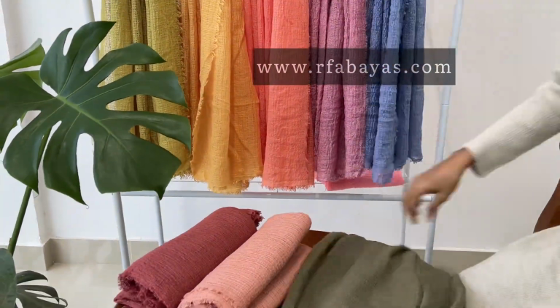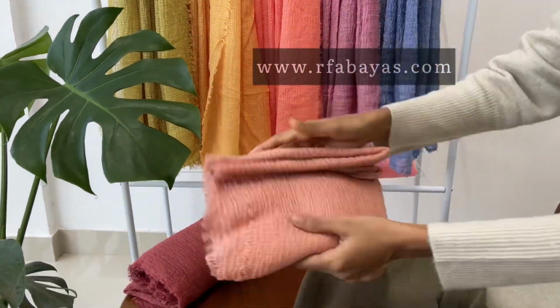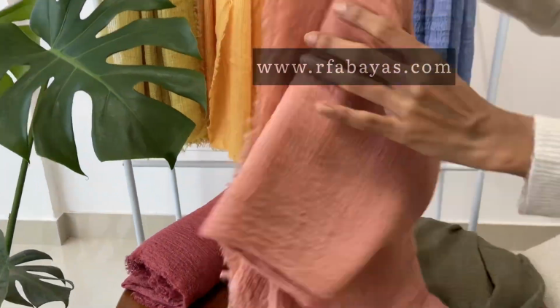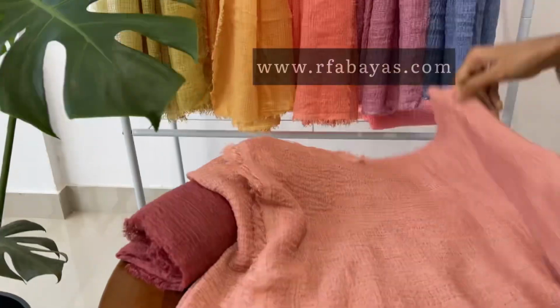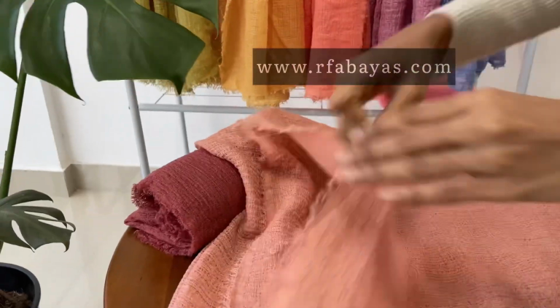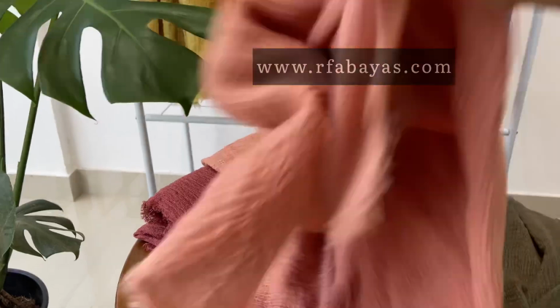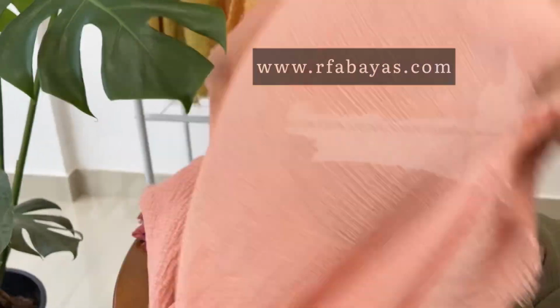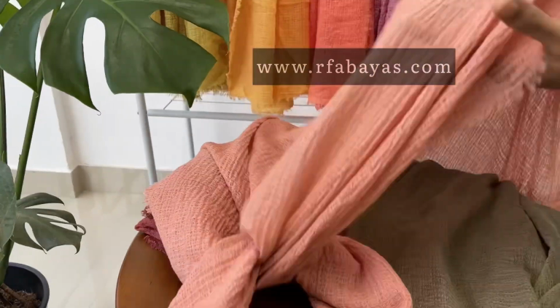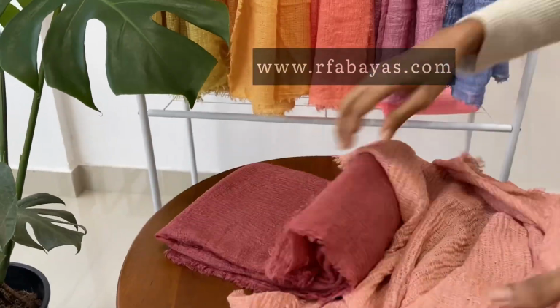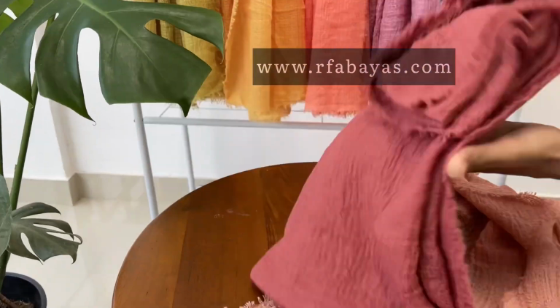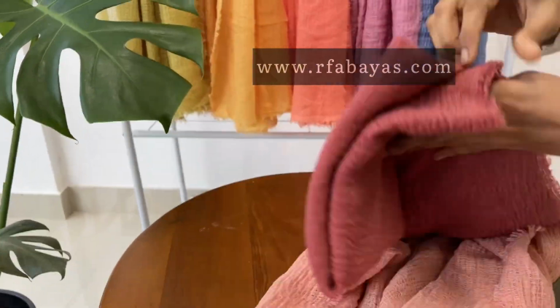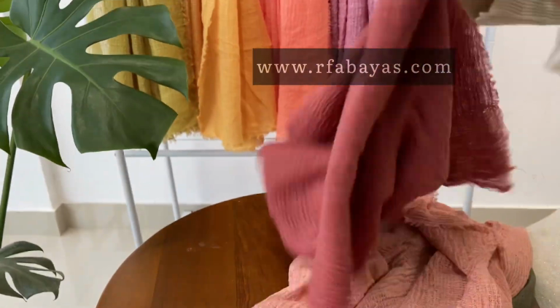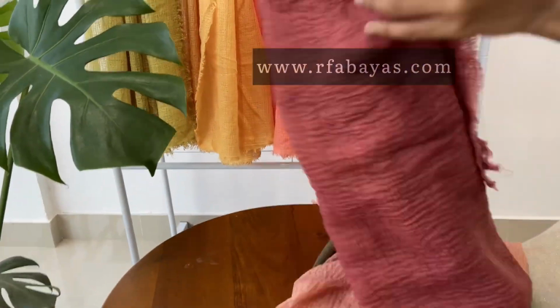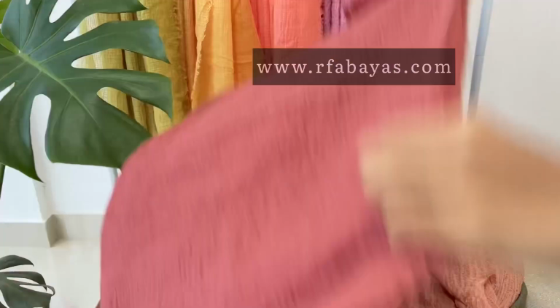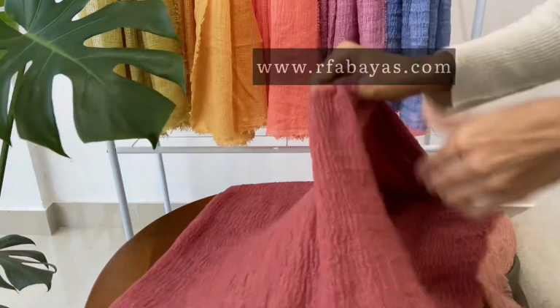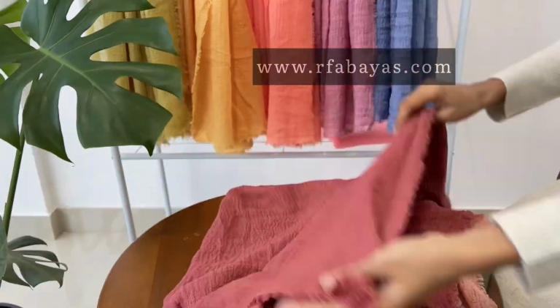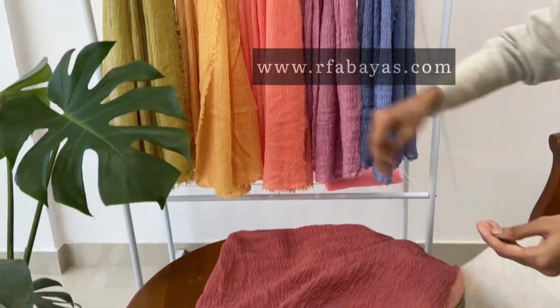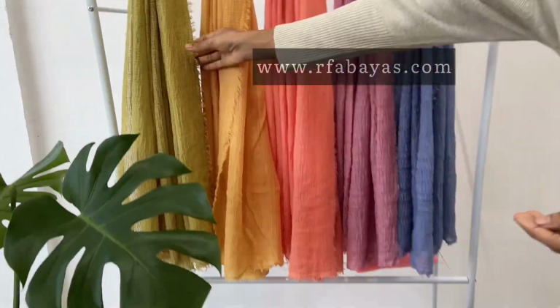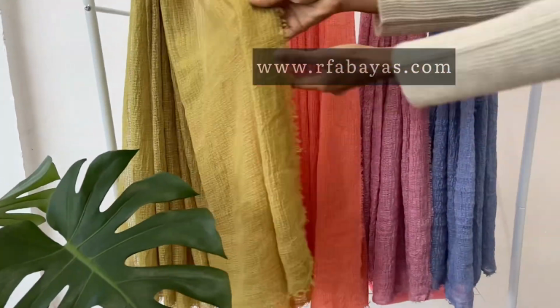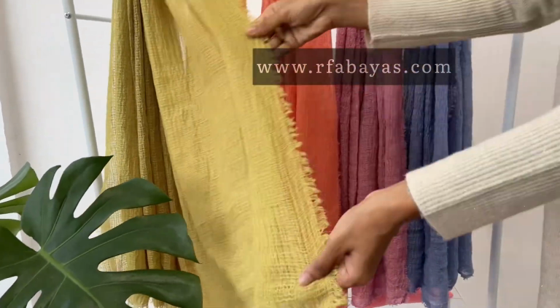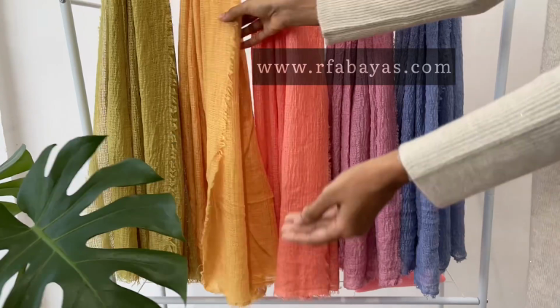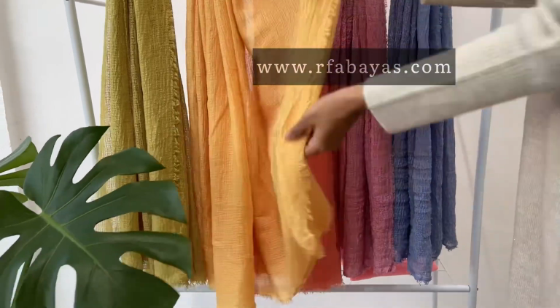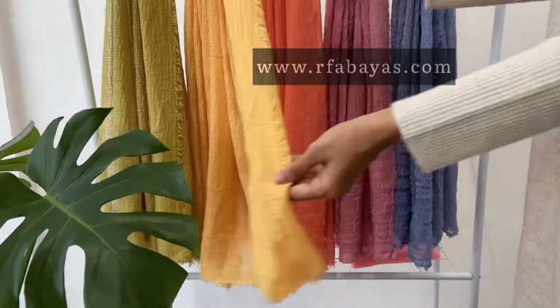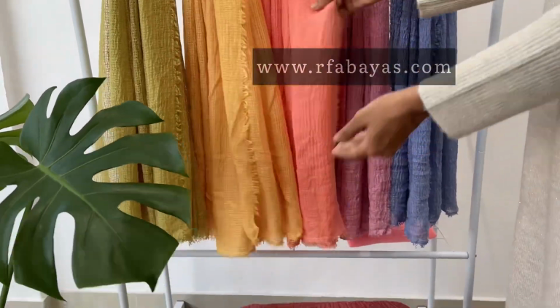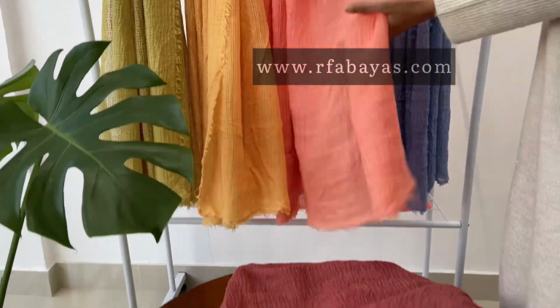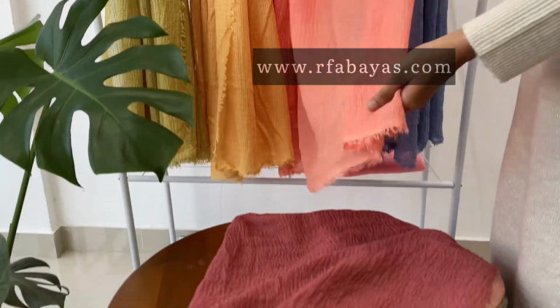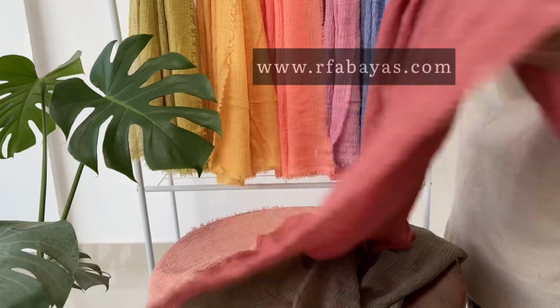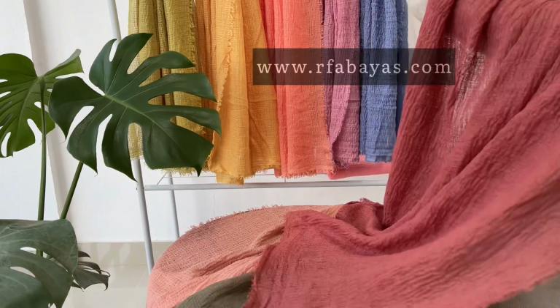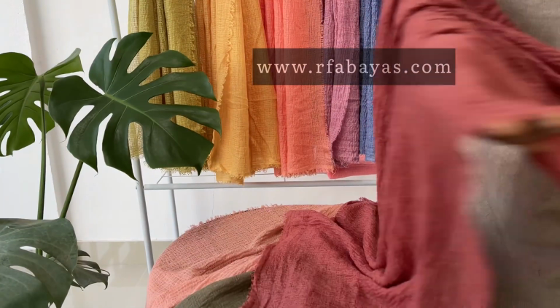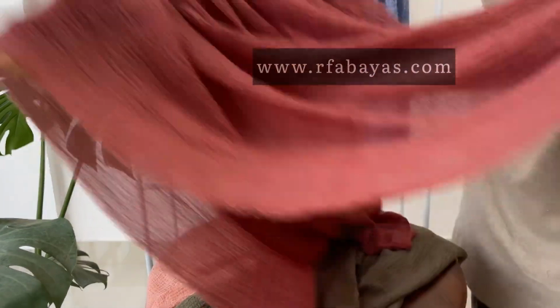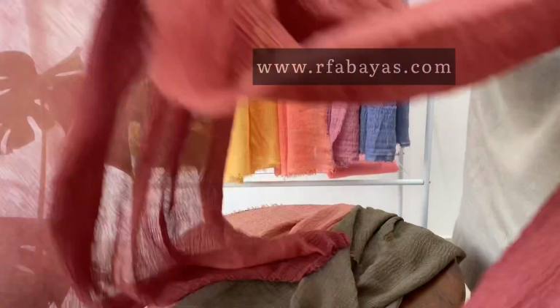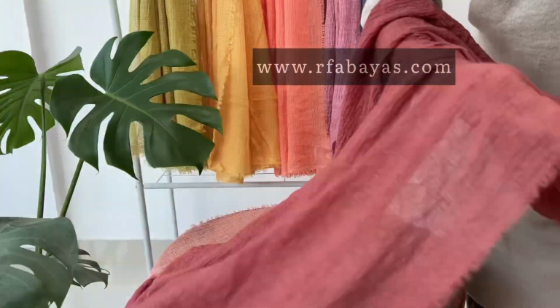It is available in a good size of 2 meter length and 1 meter width. We have more than 25 plus shades available in our store. Grab your collection from our website. Thank you!